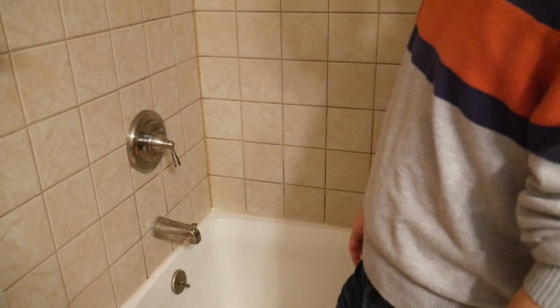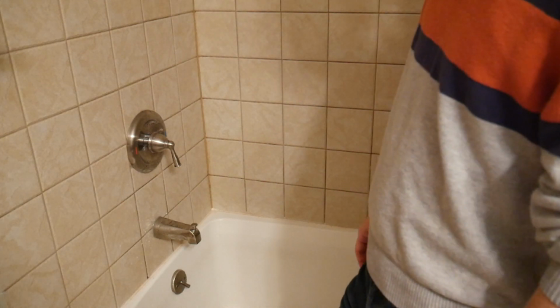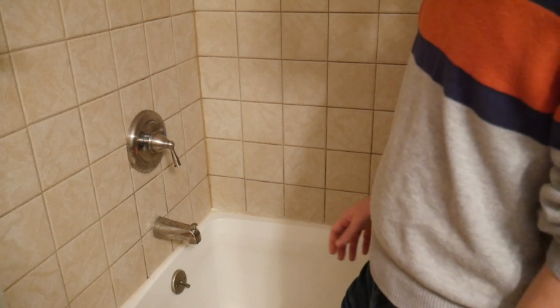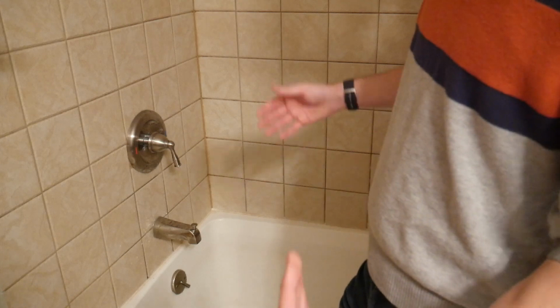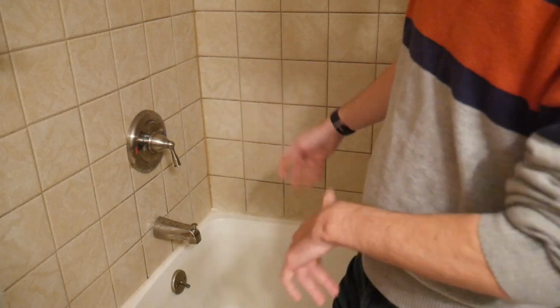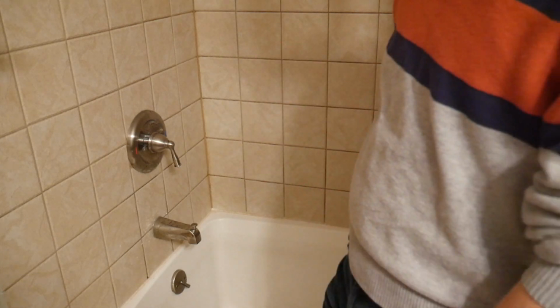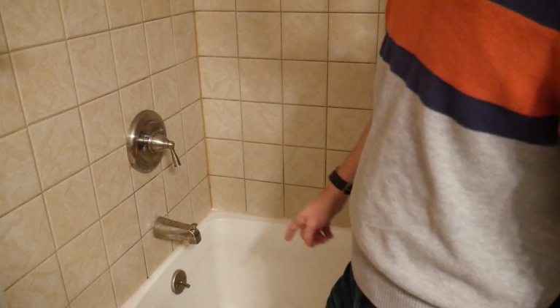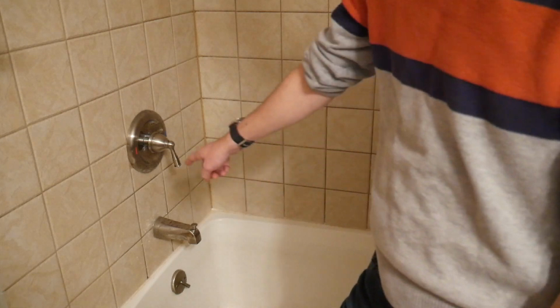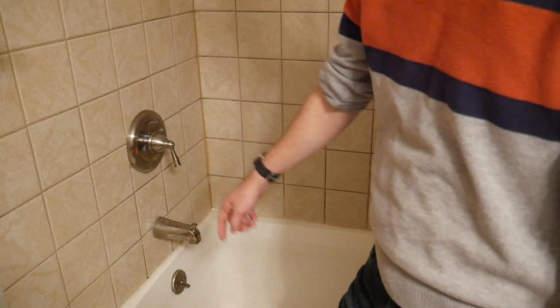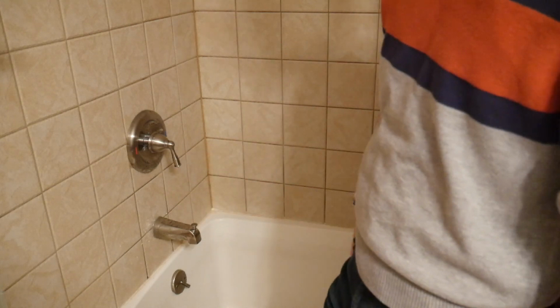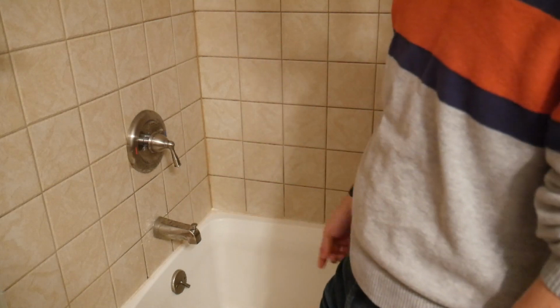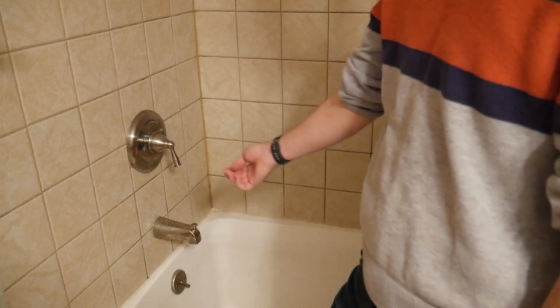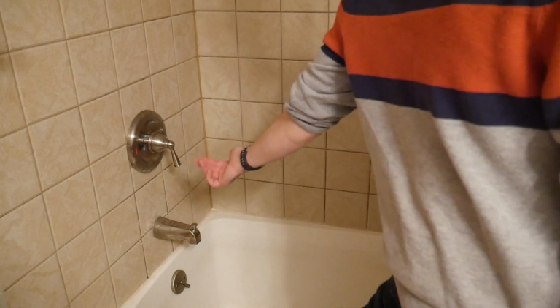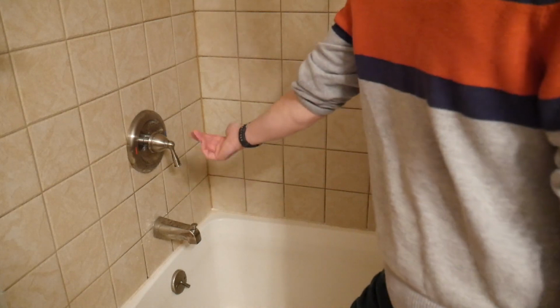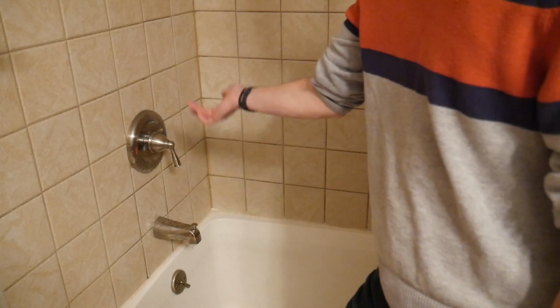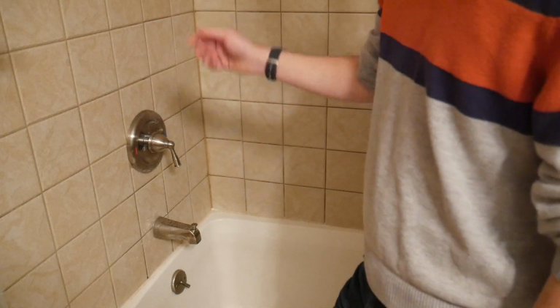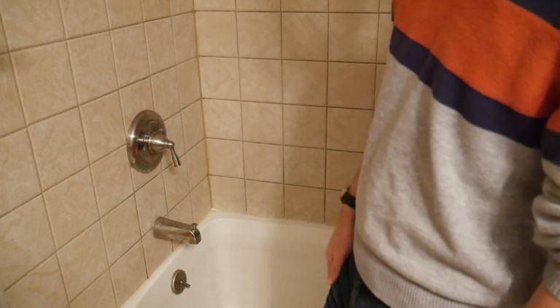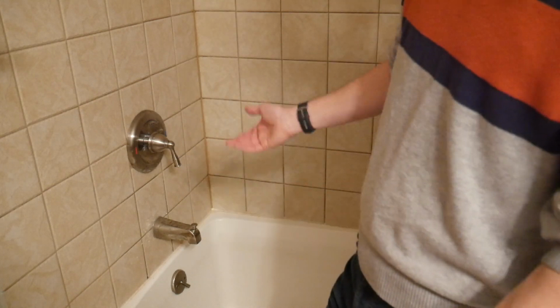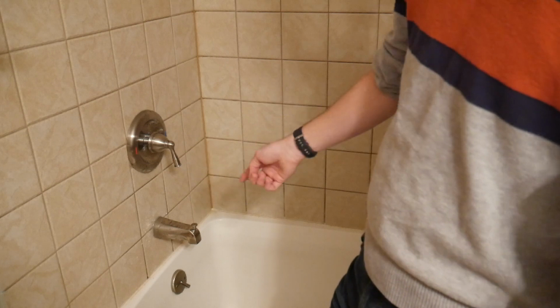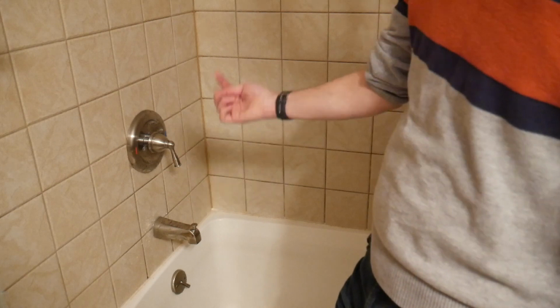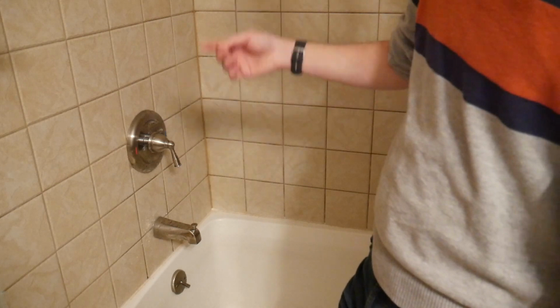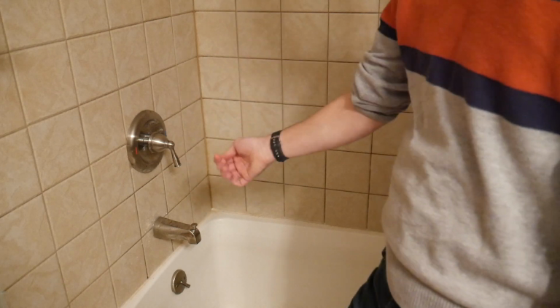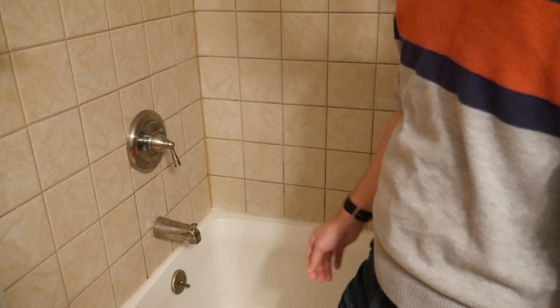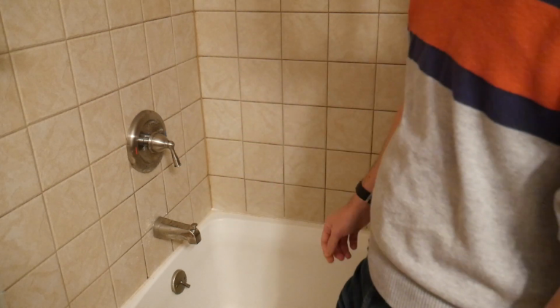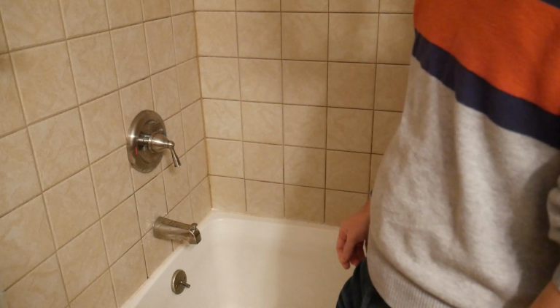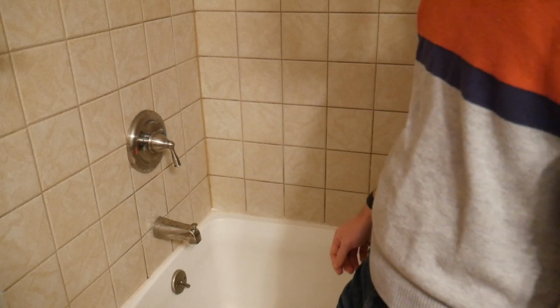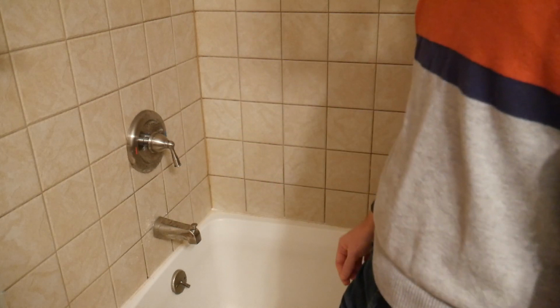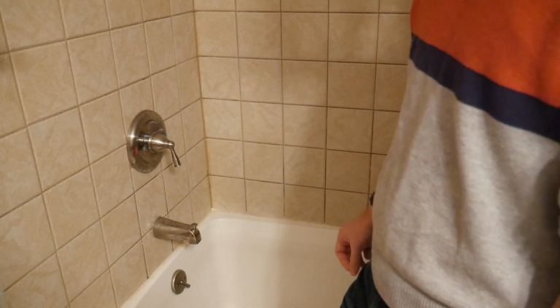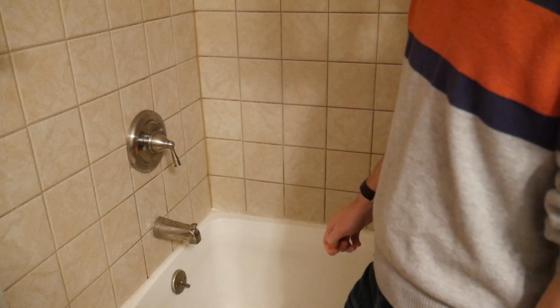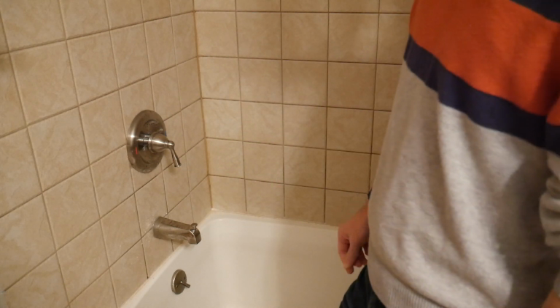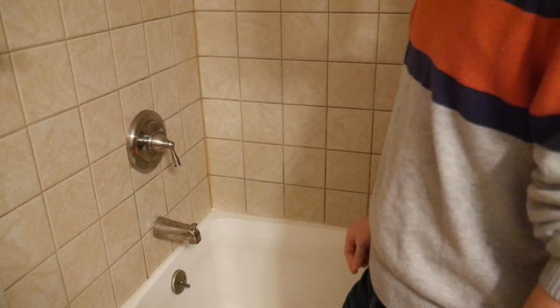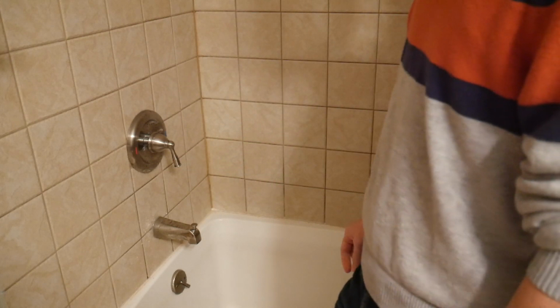Anyway, just a quick video. If you've got a leaky spout or a diverter valve, replace that or clean it up and you should also see a cut in your water bill.